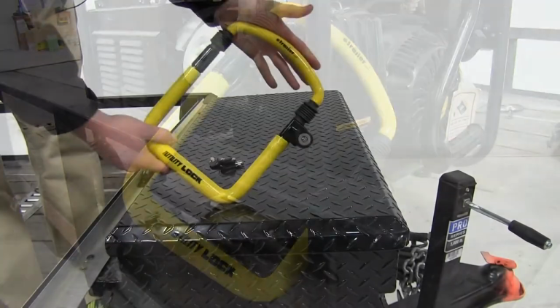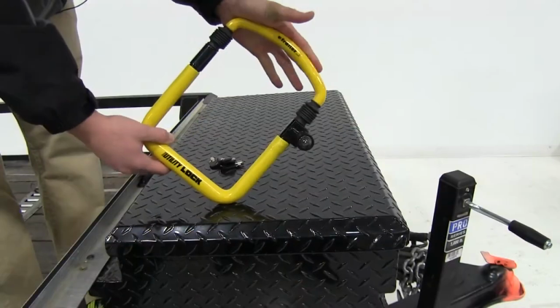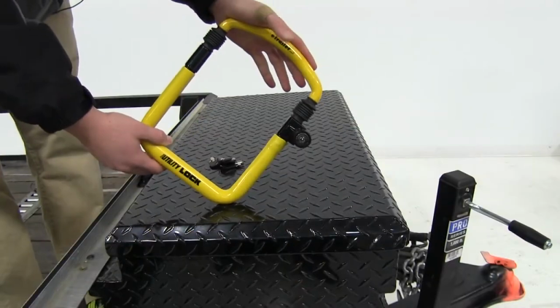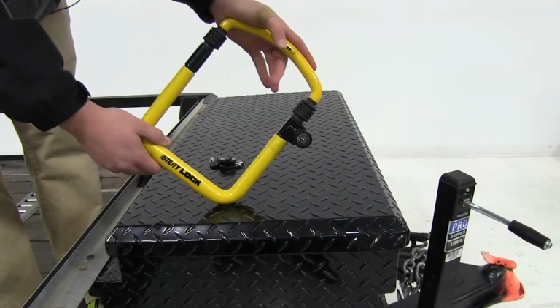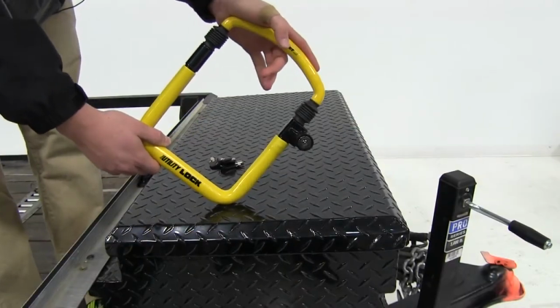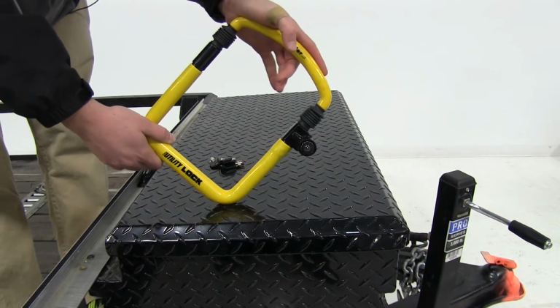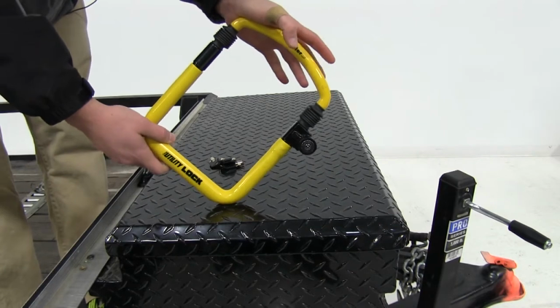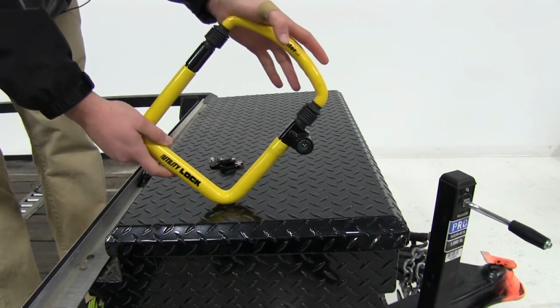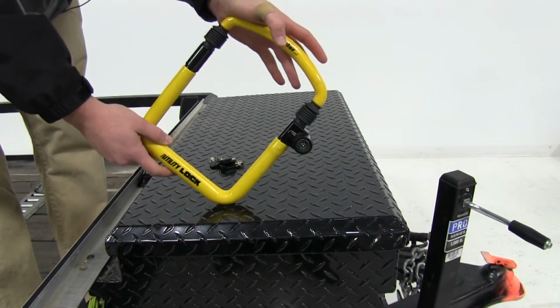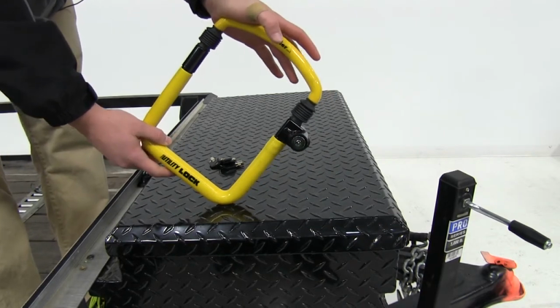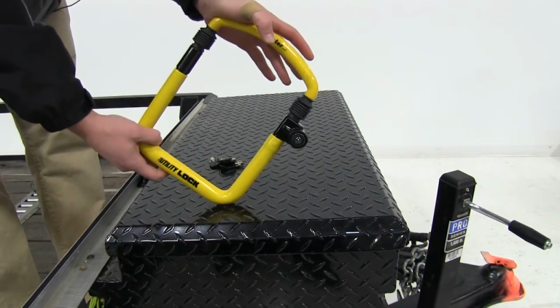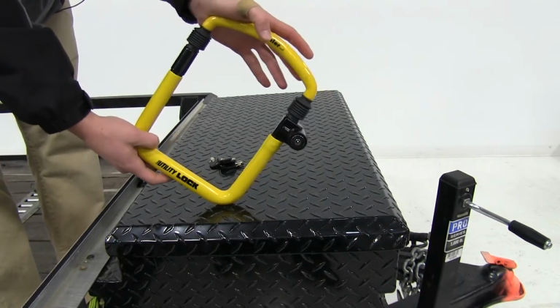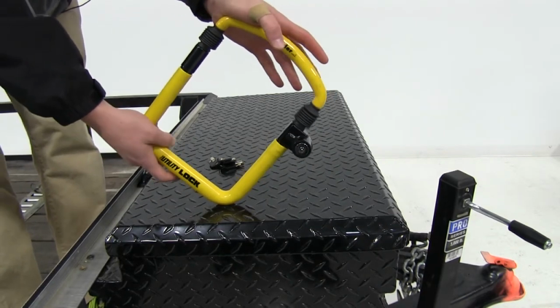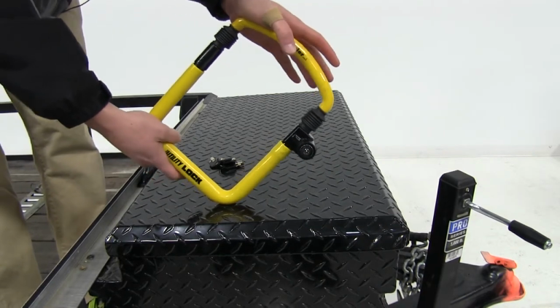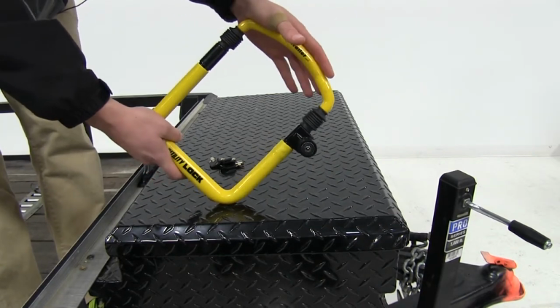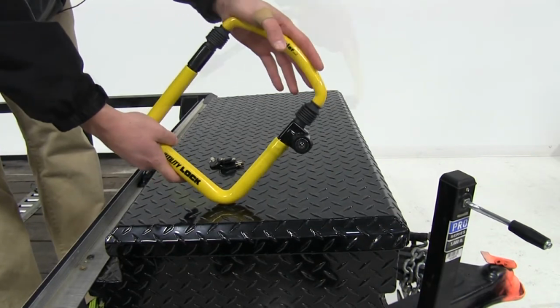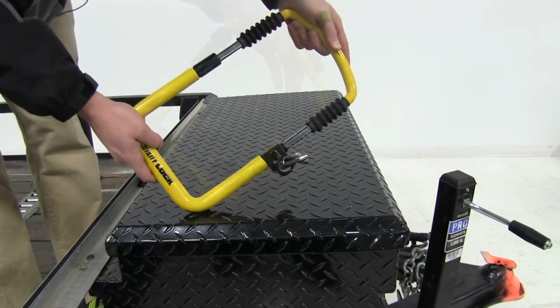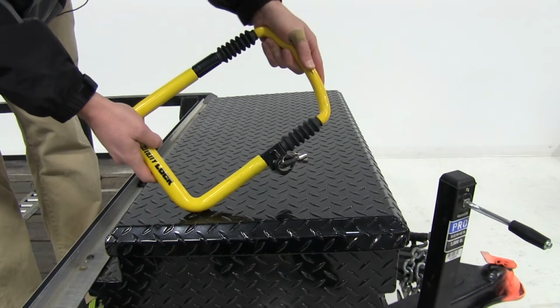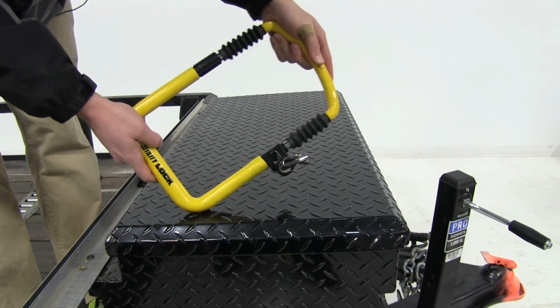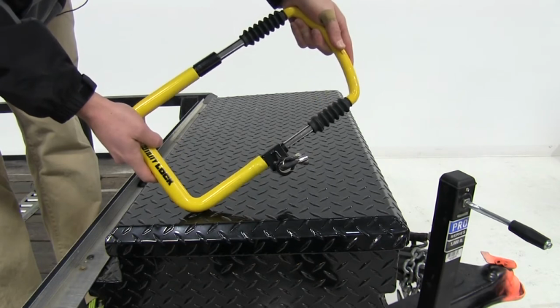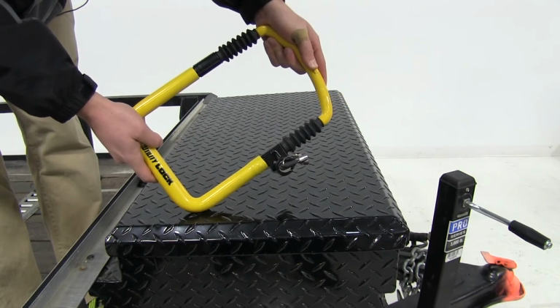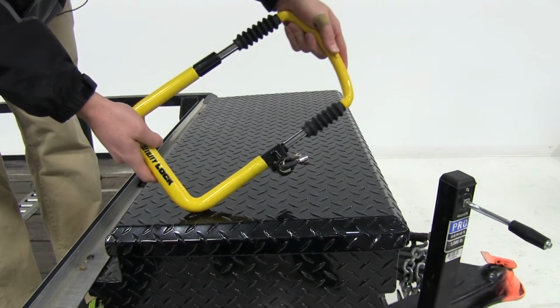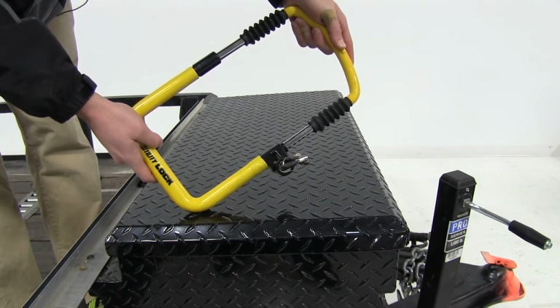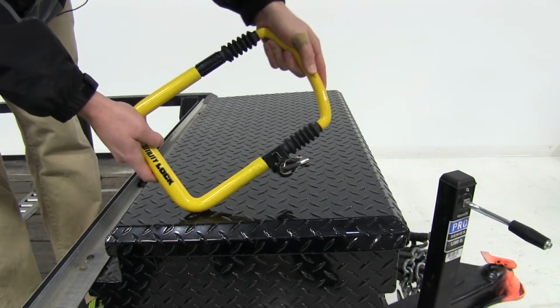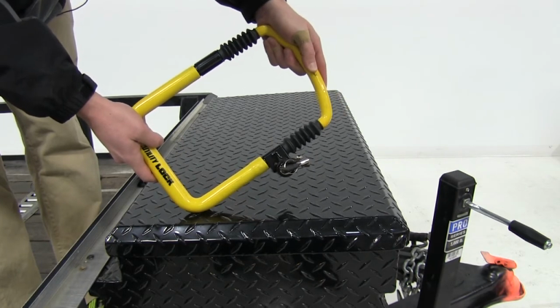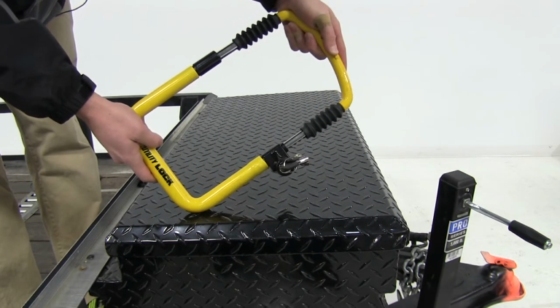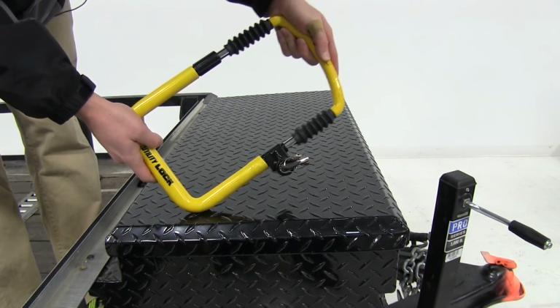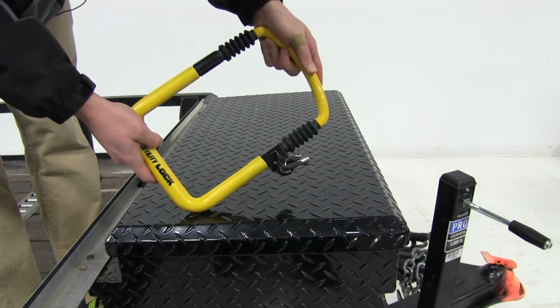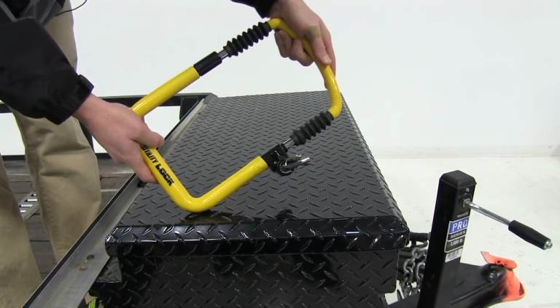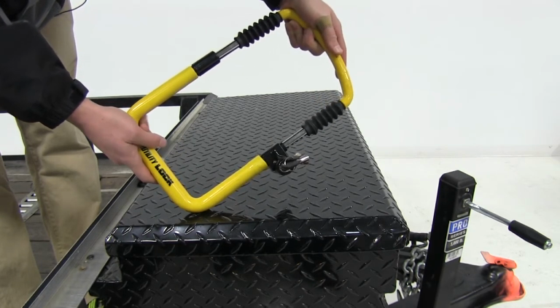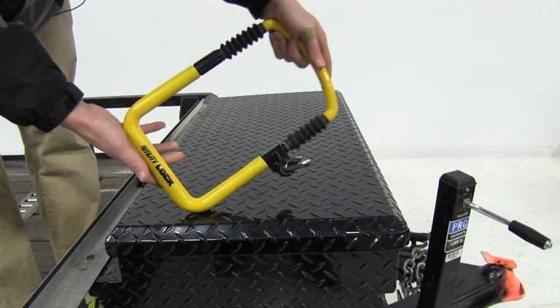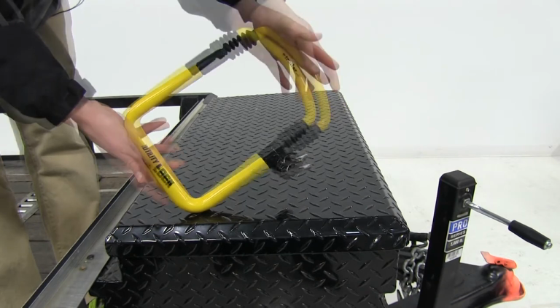This utility lock is made of a tough chromoly steel construction that withstands over 1,500 pounds of pressure. It is also fully adjustable to eliminate the dead spaces where thieves can use tools to break the lock.